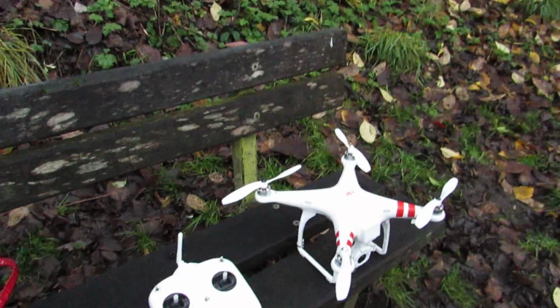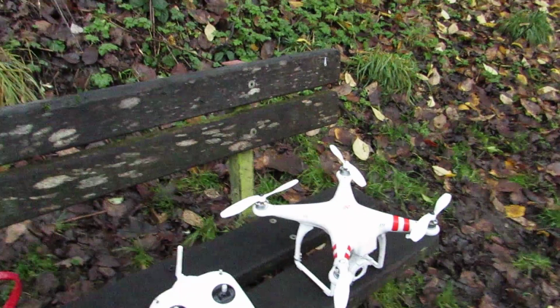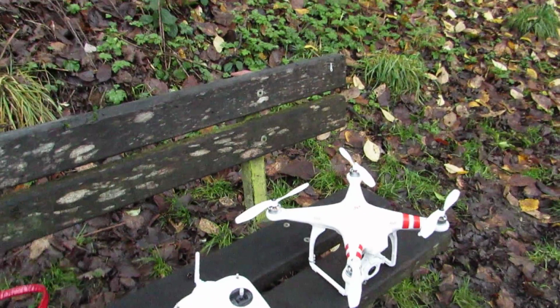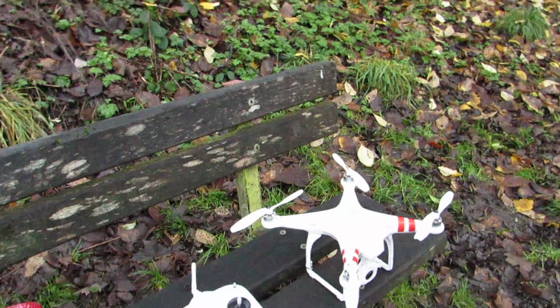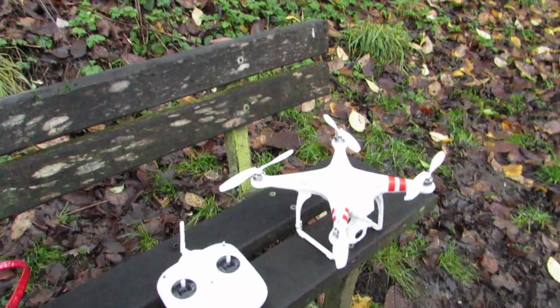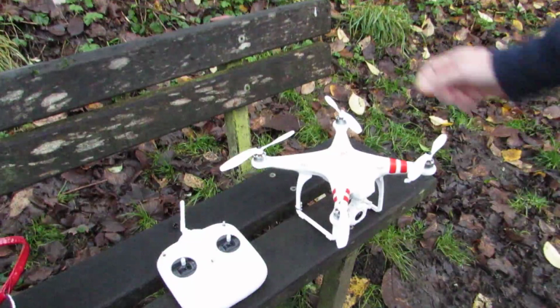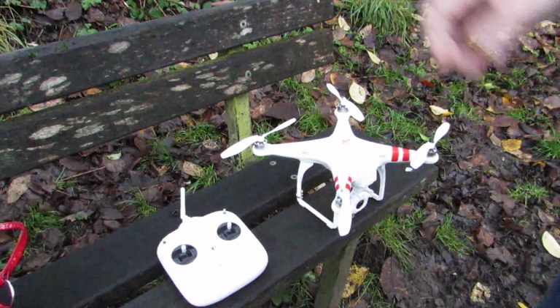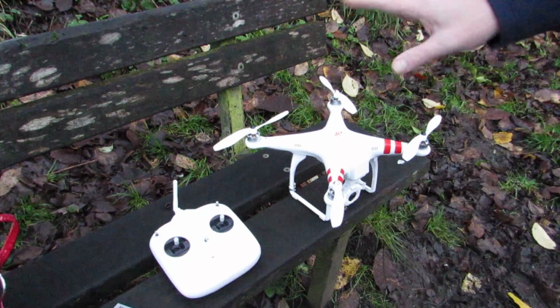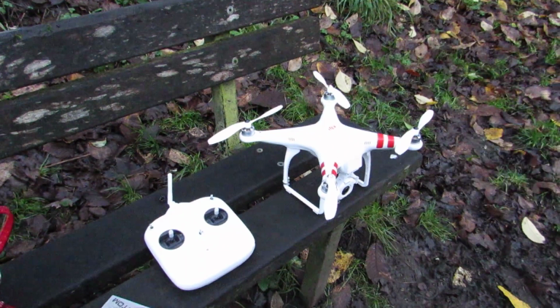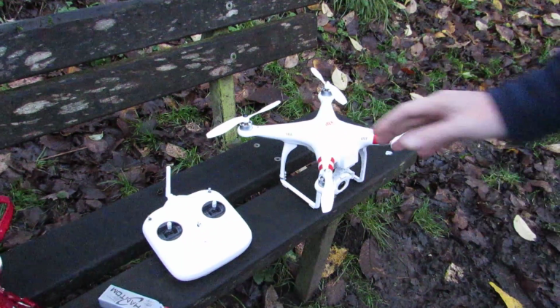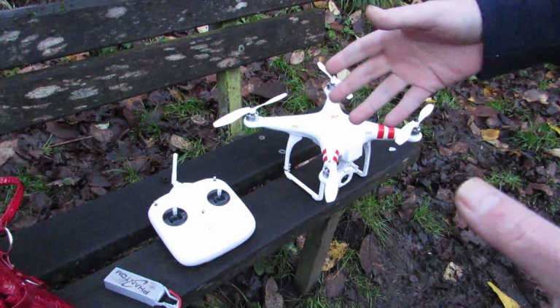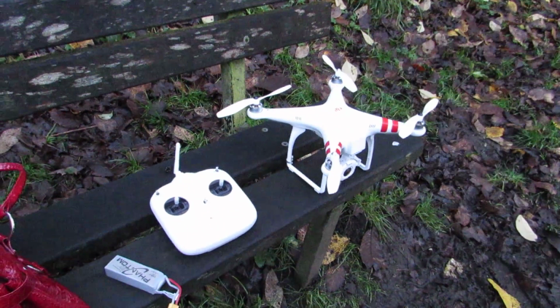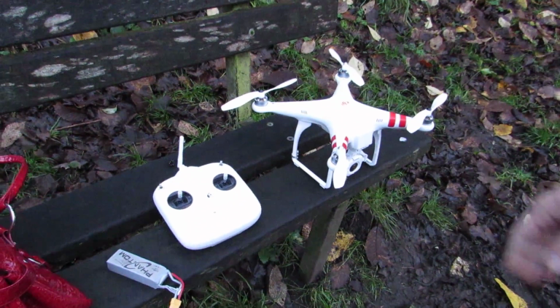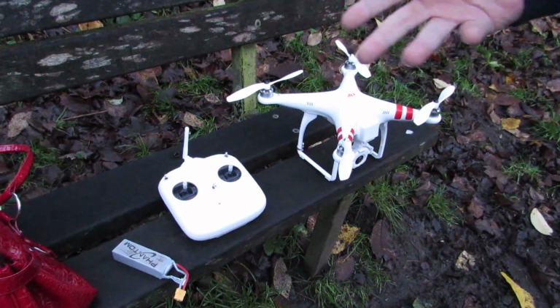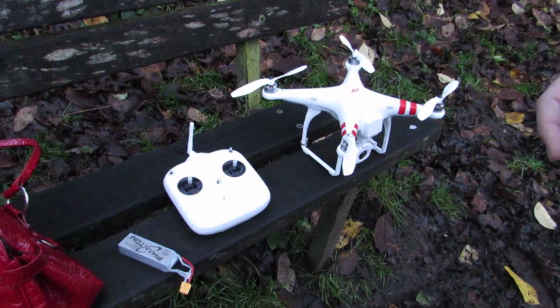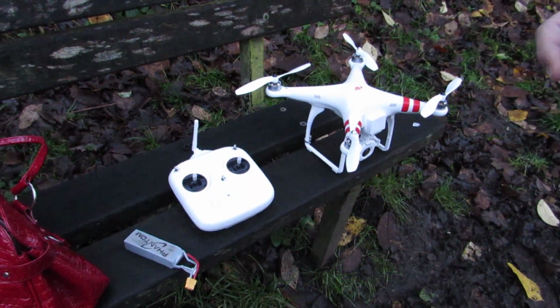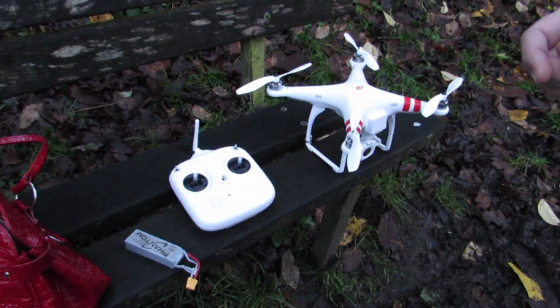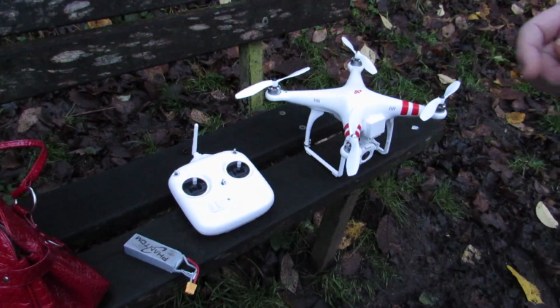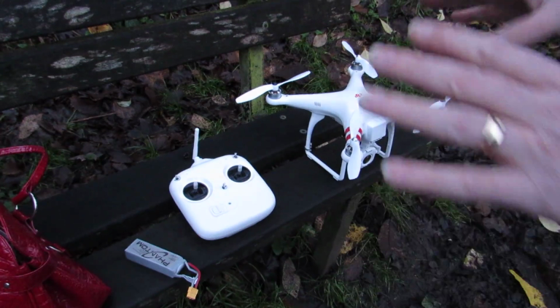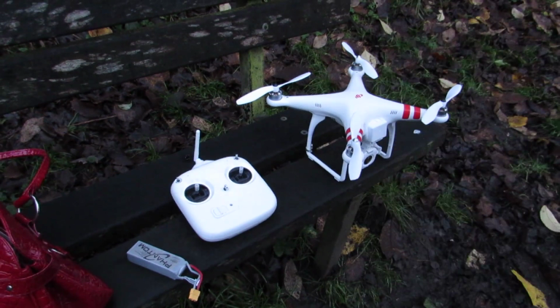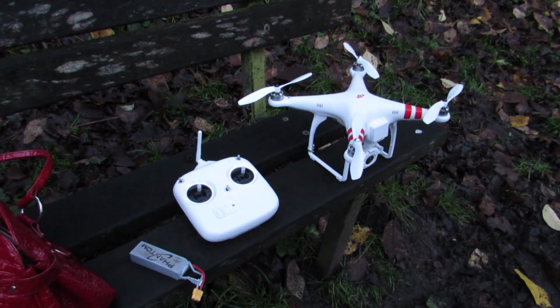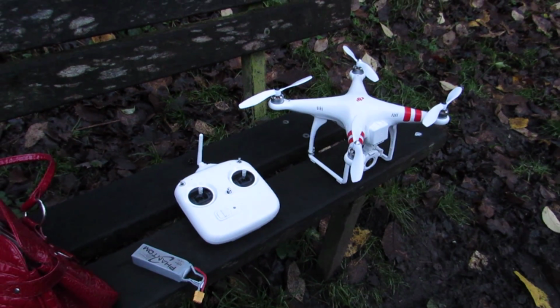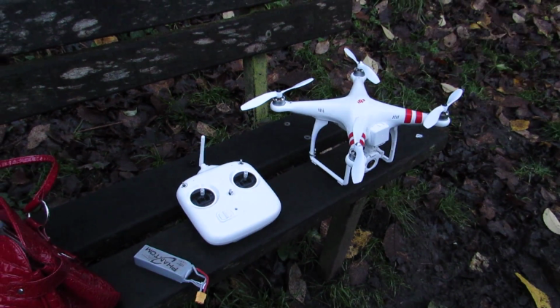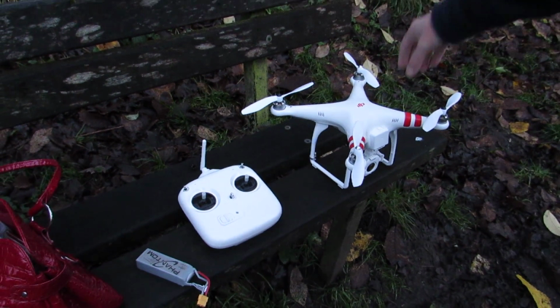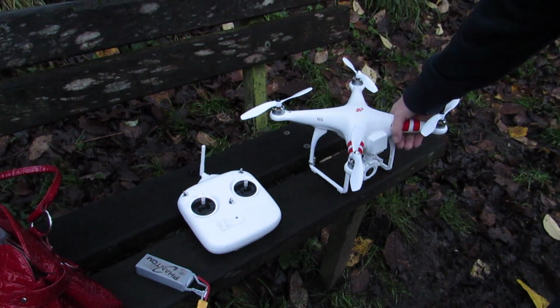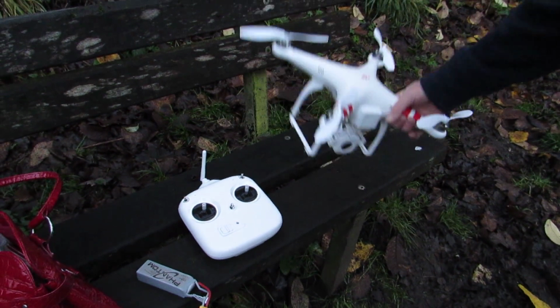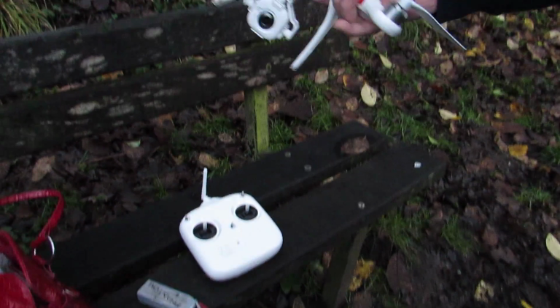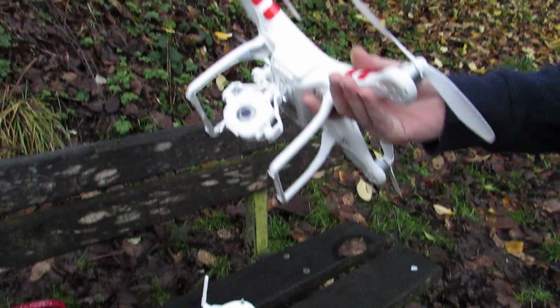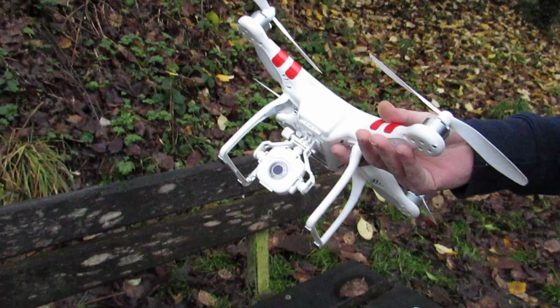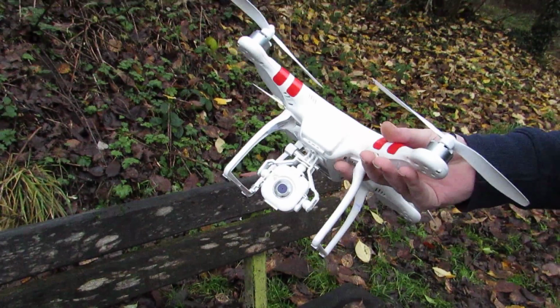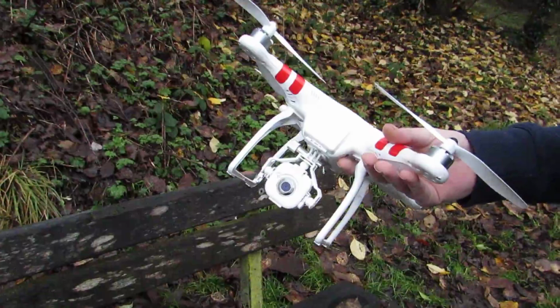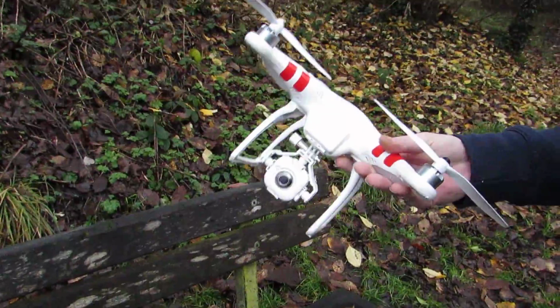Hi there YouTube. This is a video showing you the basics — getting set up, flying in GPS mode, and basic flight instructions for the DJI Phantom FC40 quadcopter.